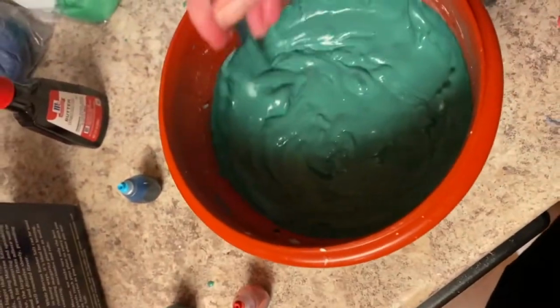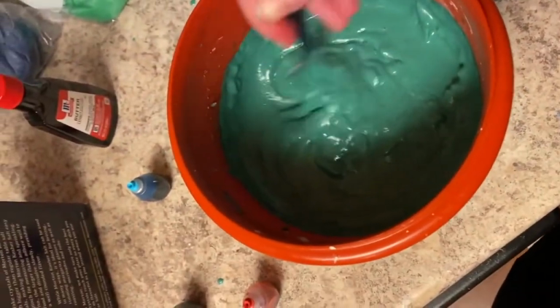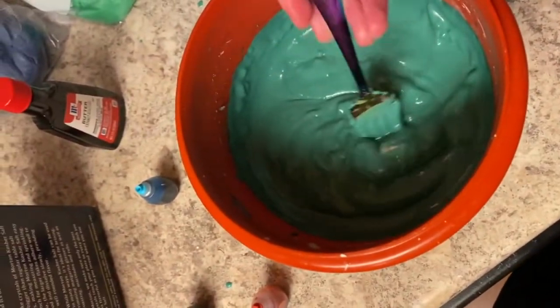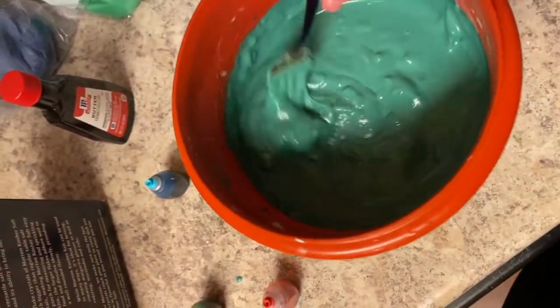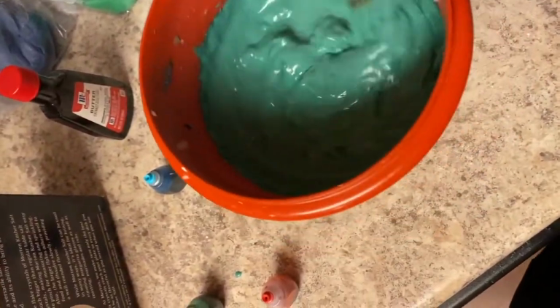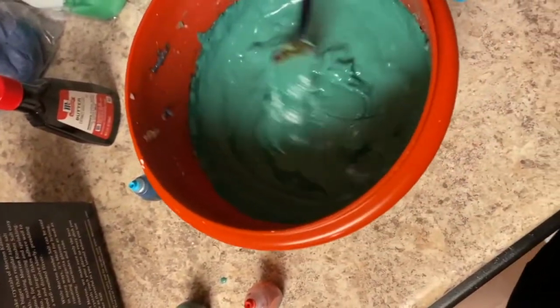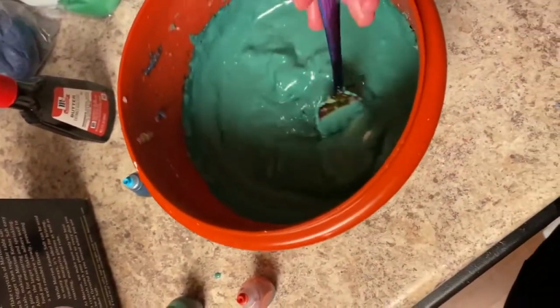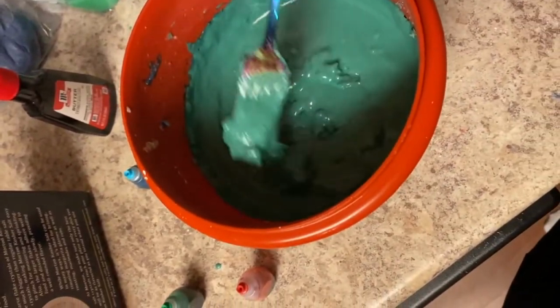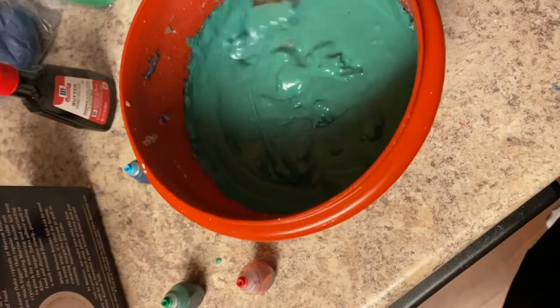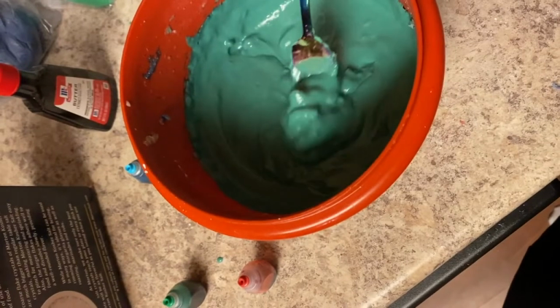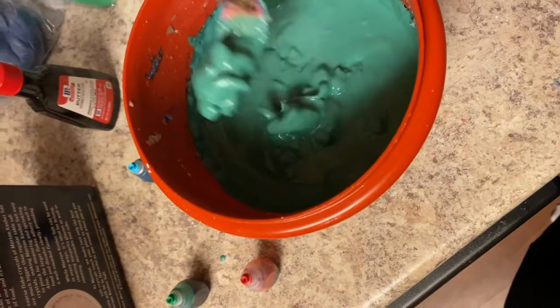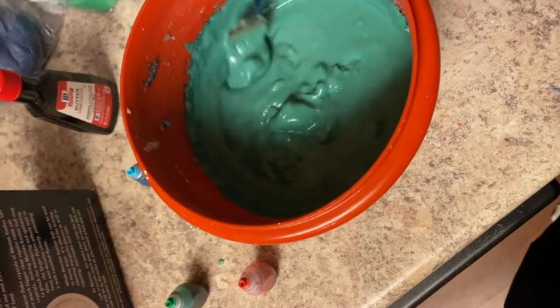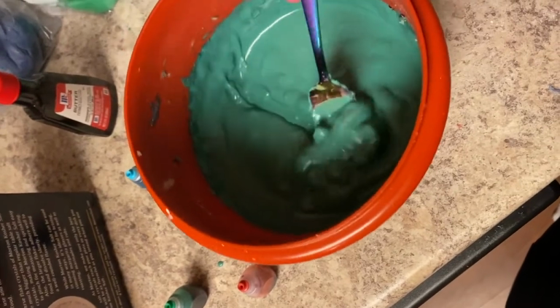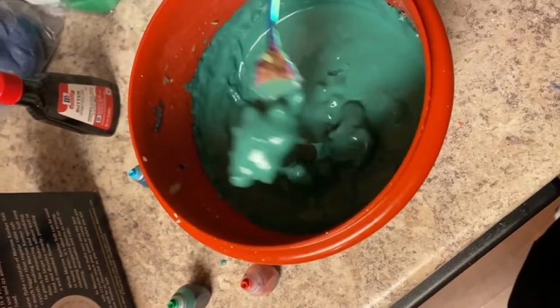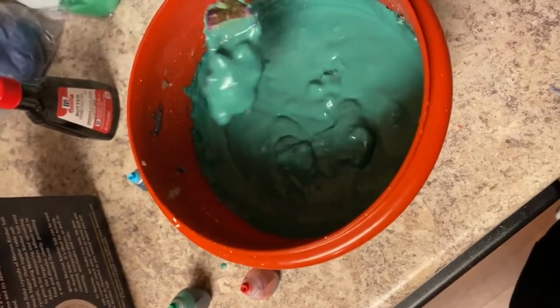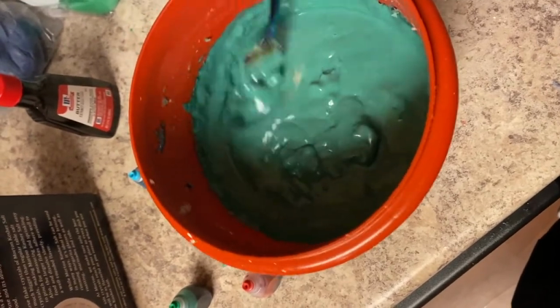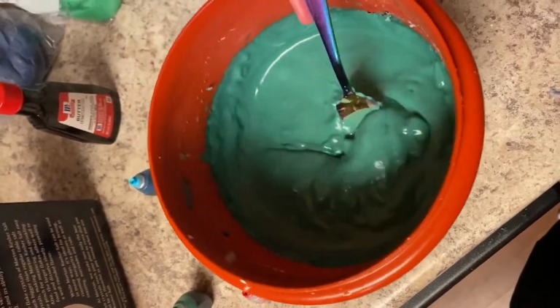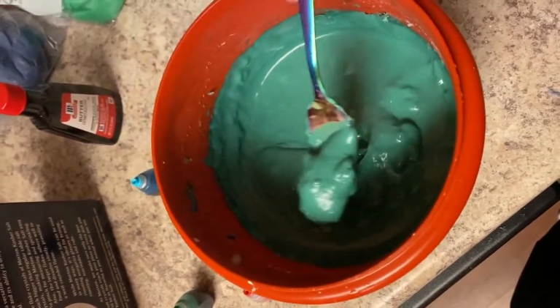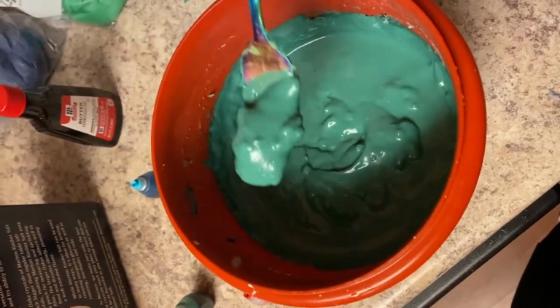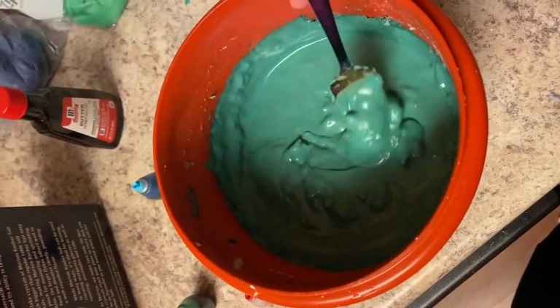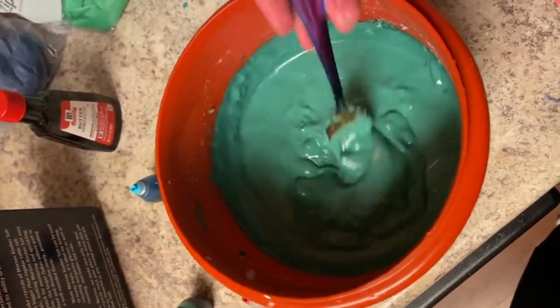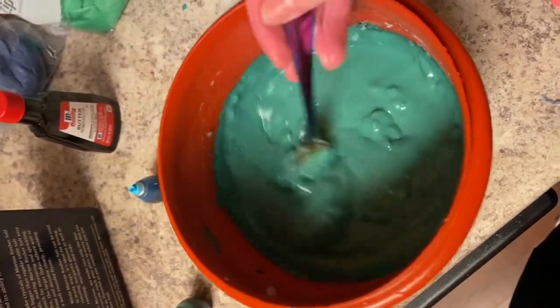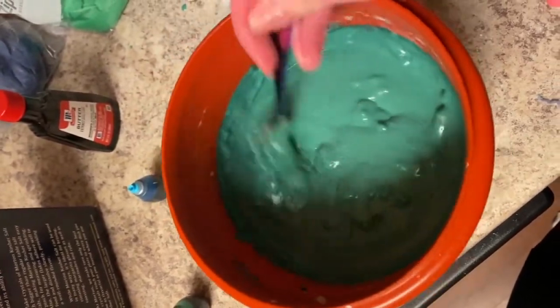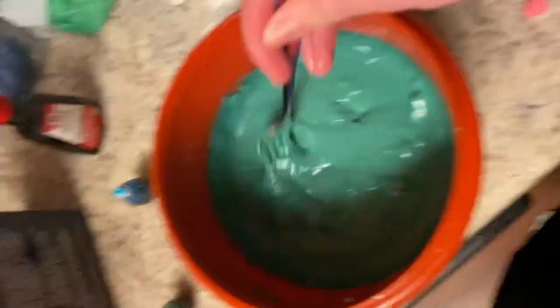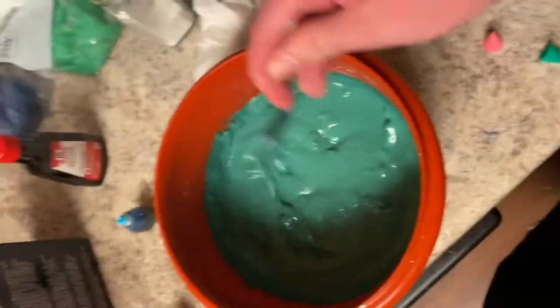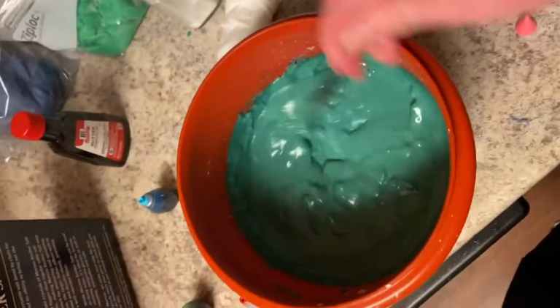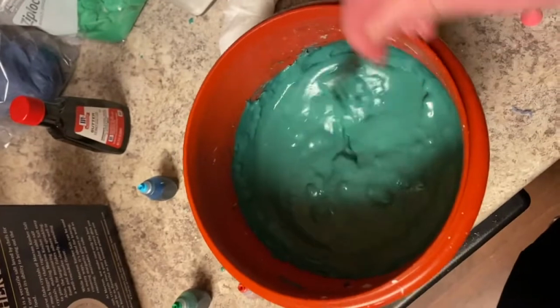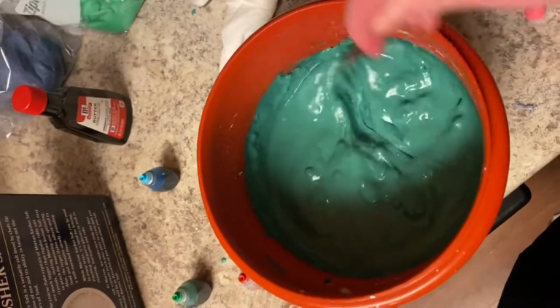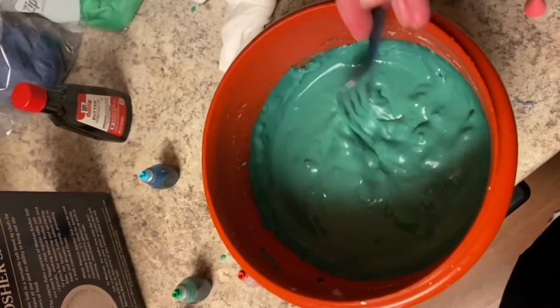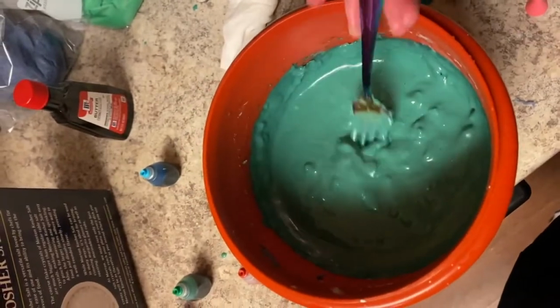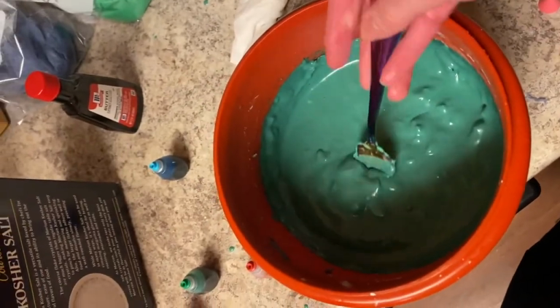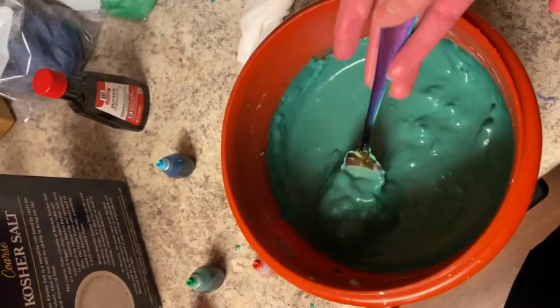Also it's 9:50 at night right now. Should I really be making play-doh at 9:50 at night? Probably not. Also, does this remind anyone of like Flubber?